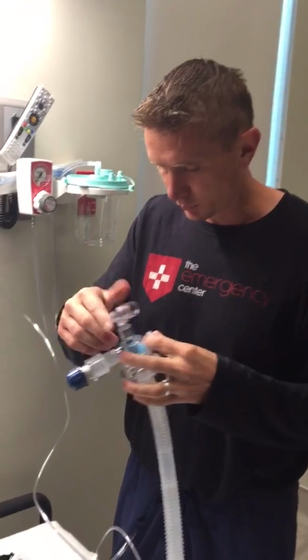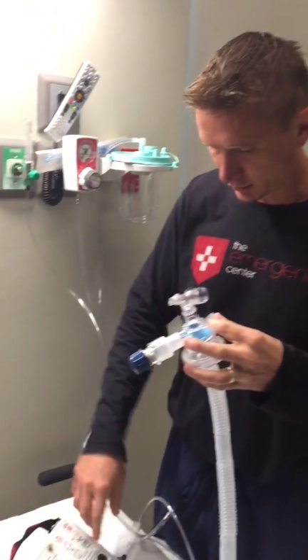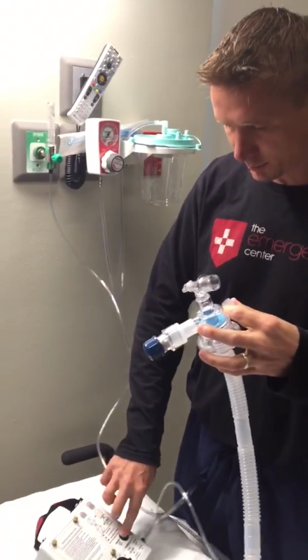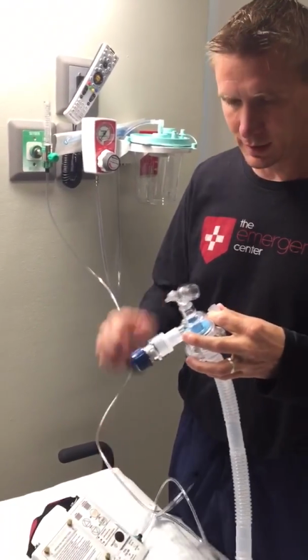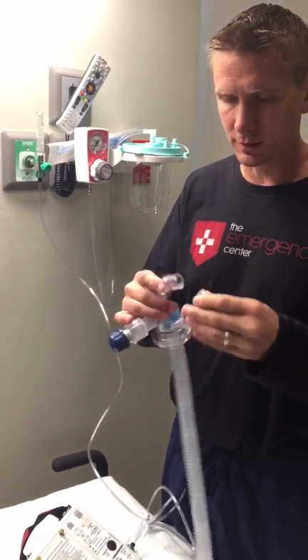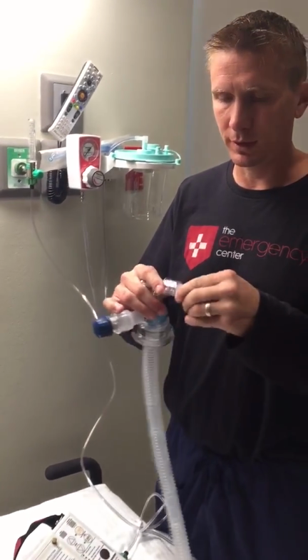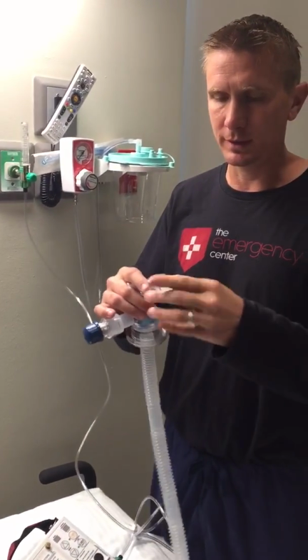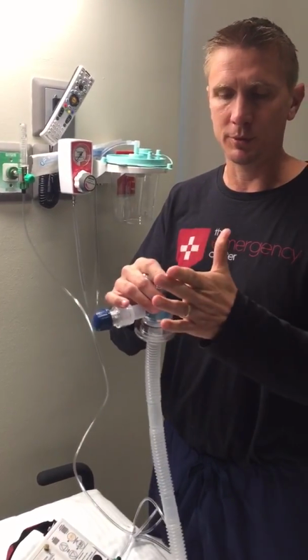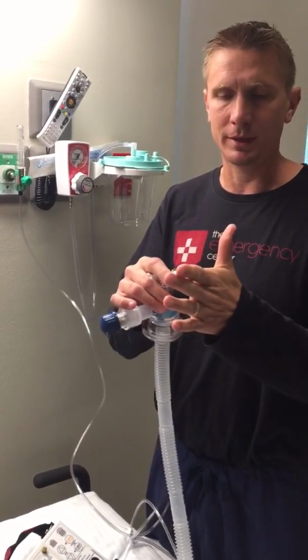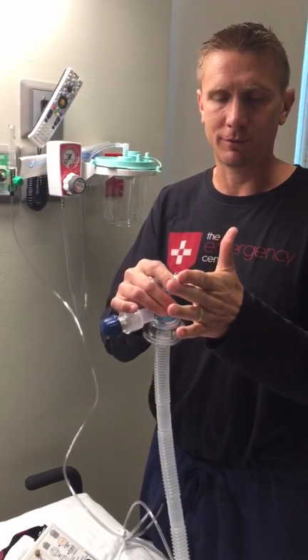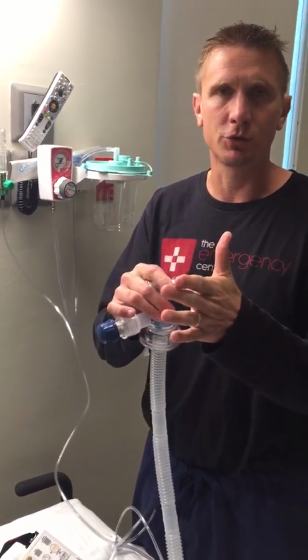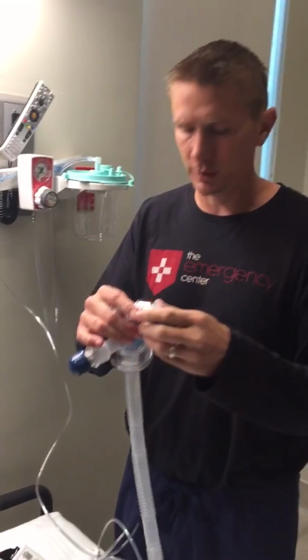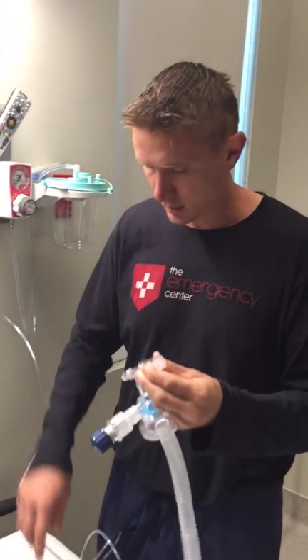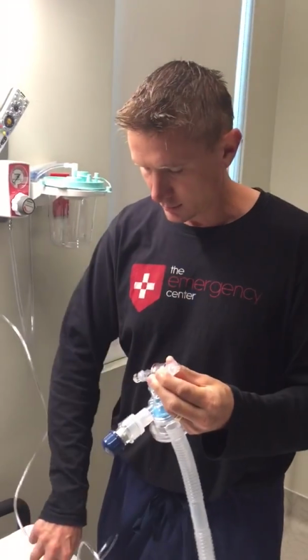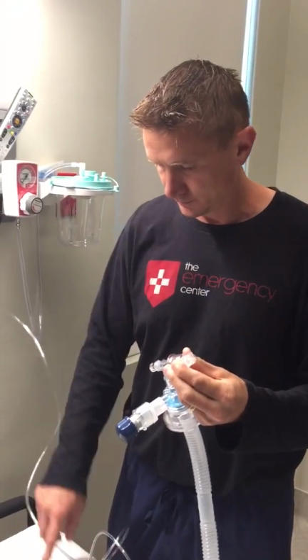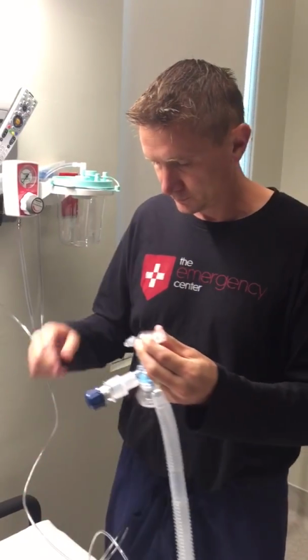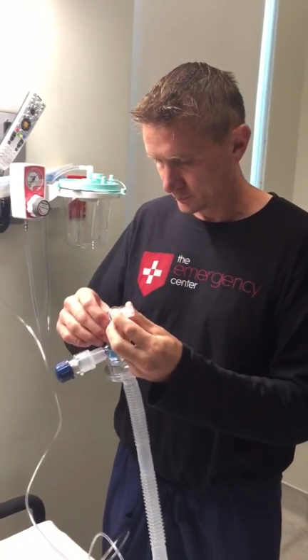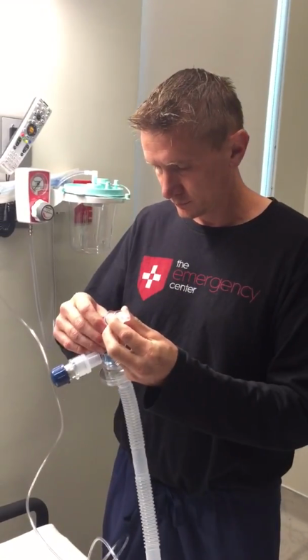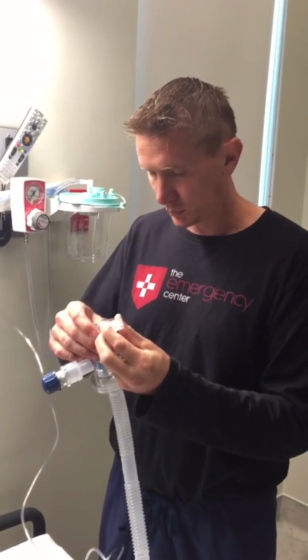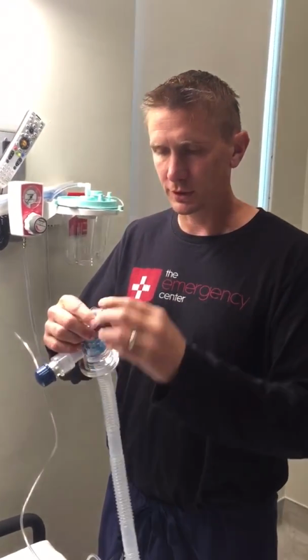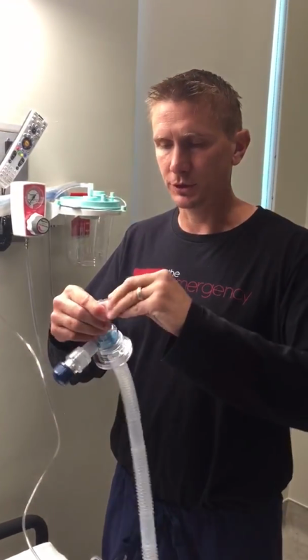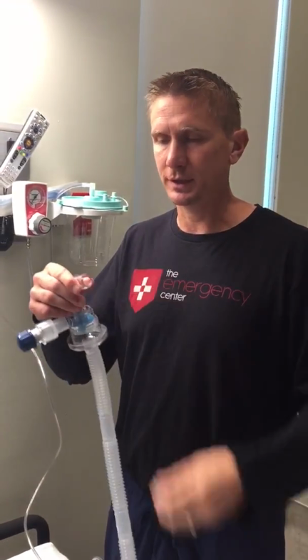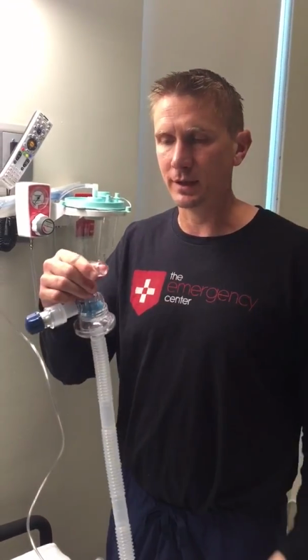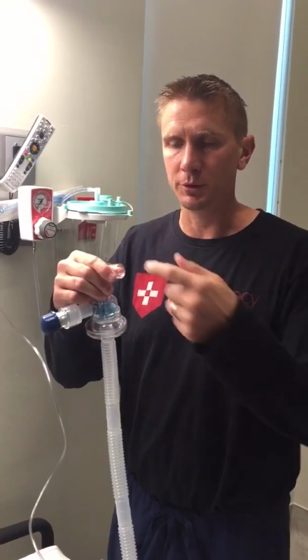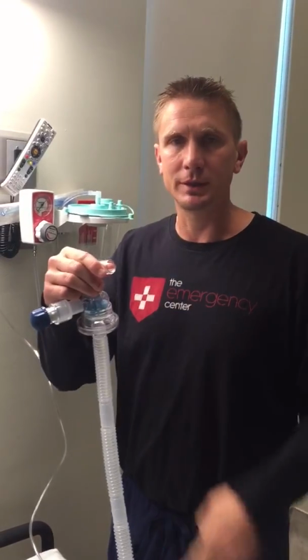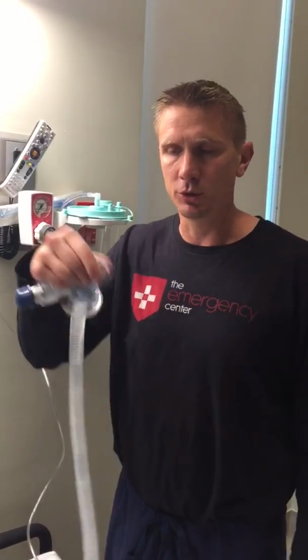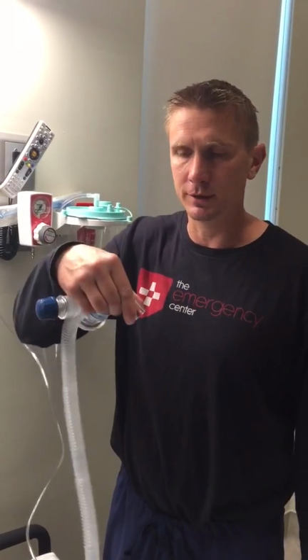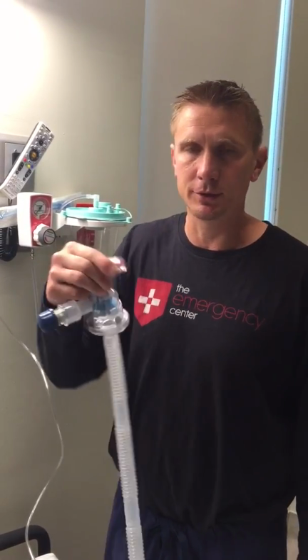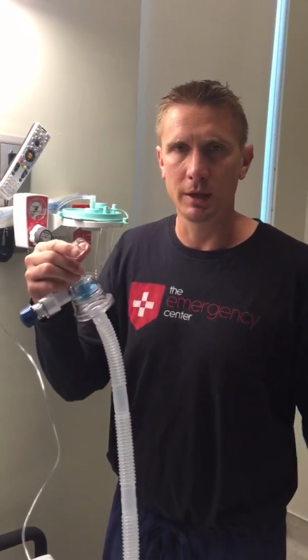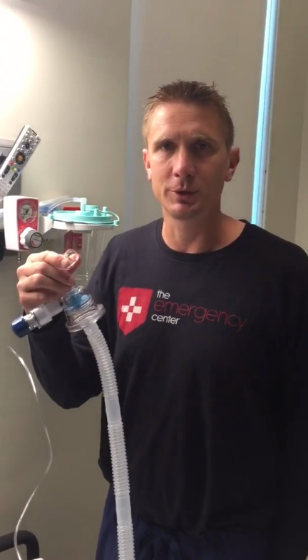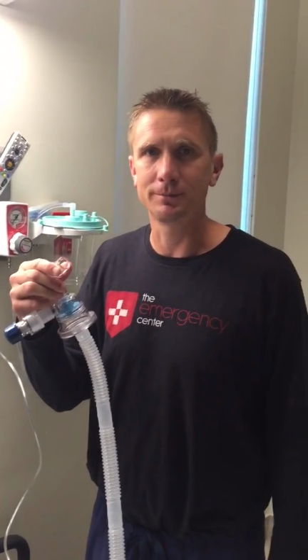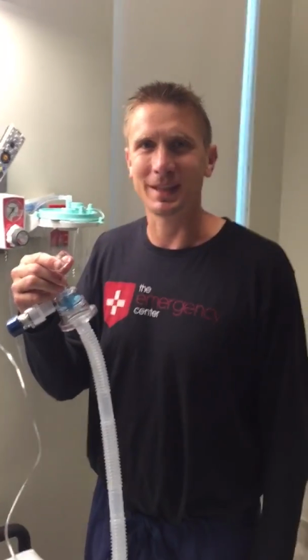We're getting an alarm because when I undid this I put my hand here and it felt too much pressure. So once you've got this, take that off, put your ET tube on, hook that right to your ET tube, and you should be good to go. Thanks.